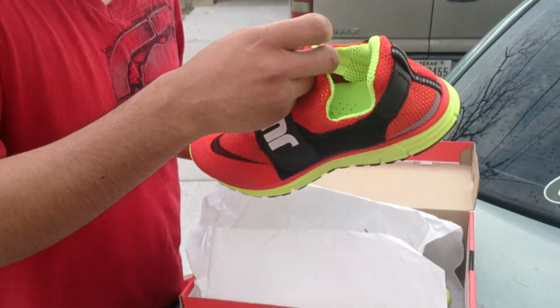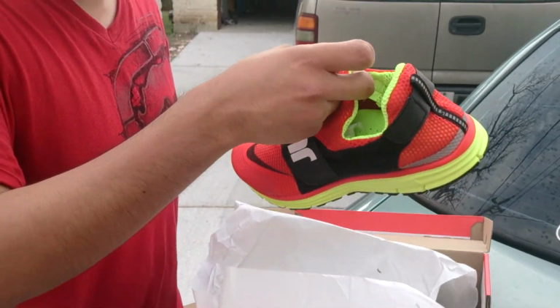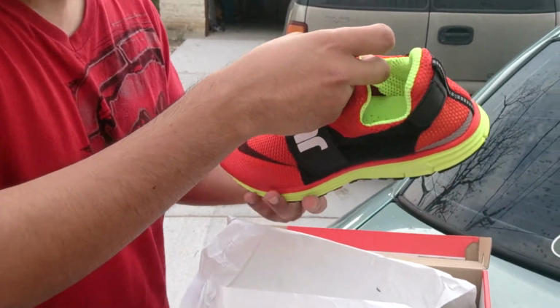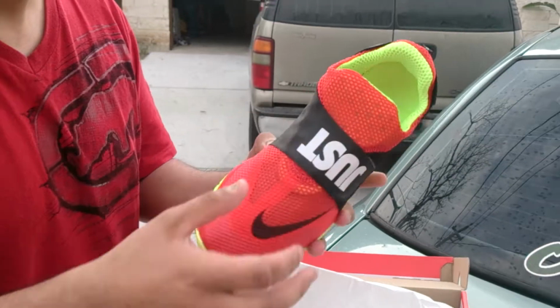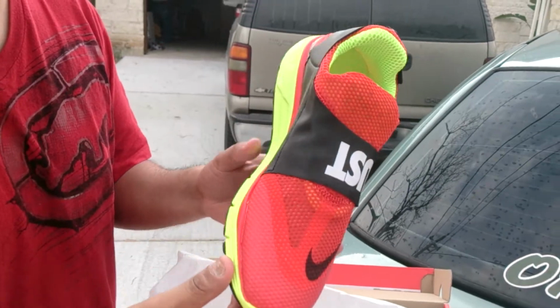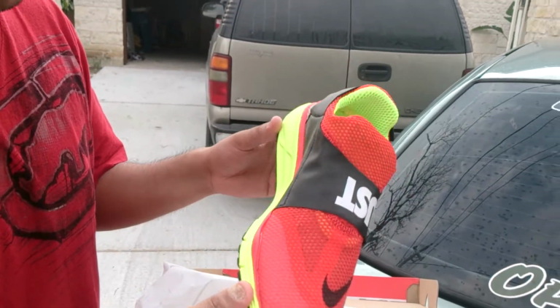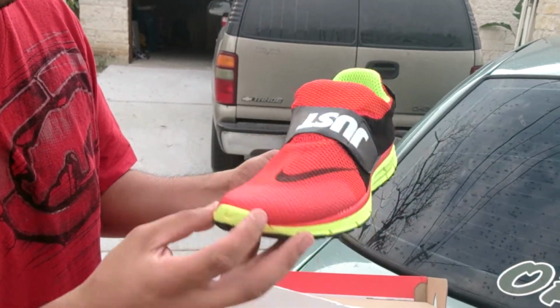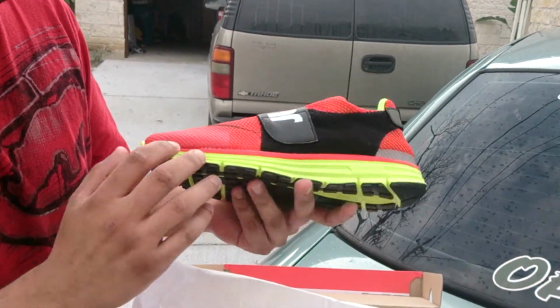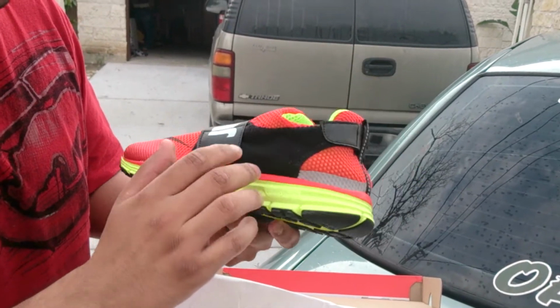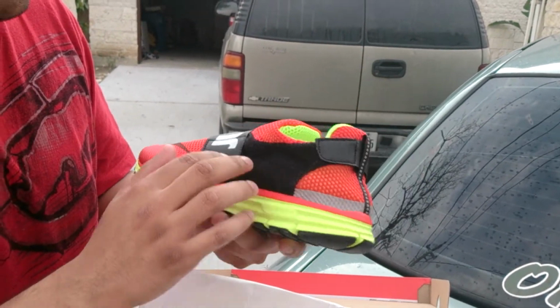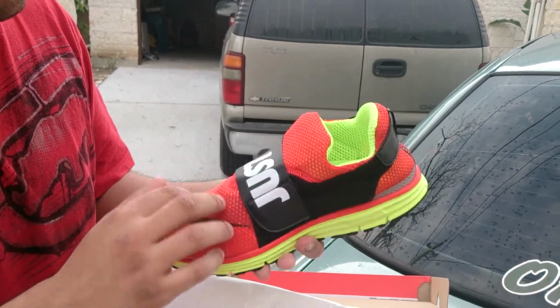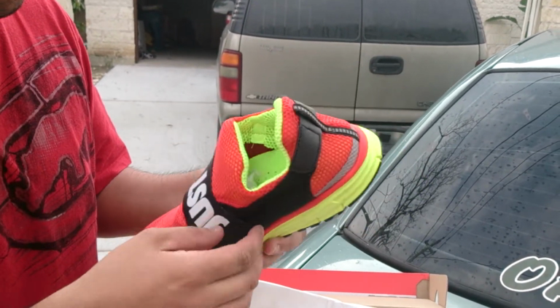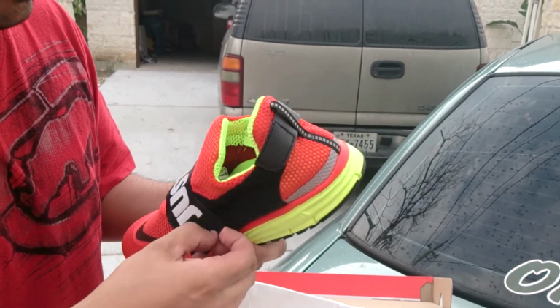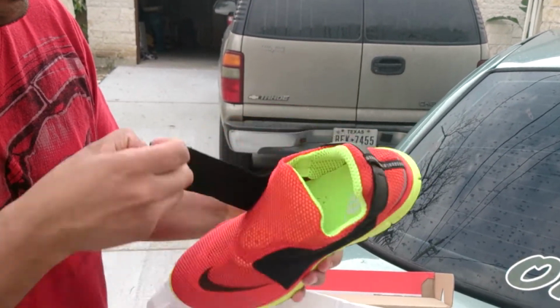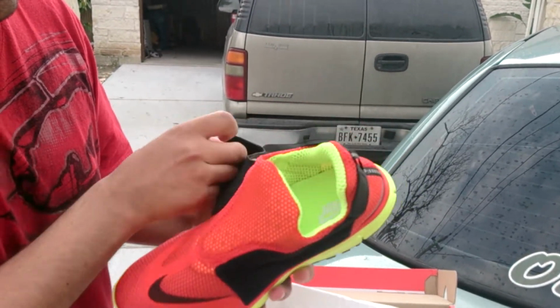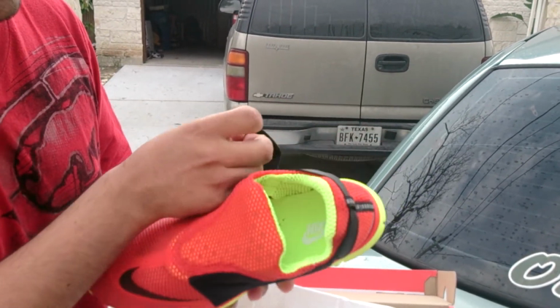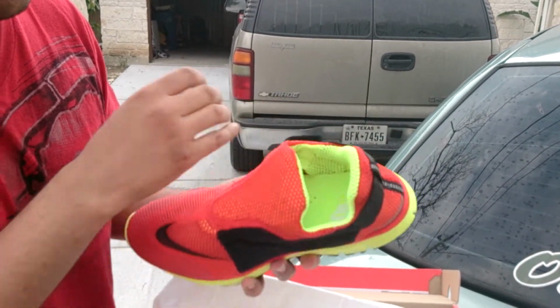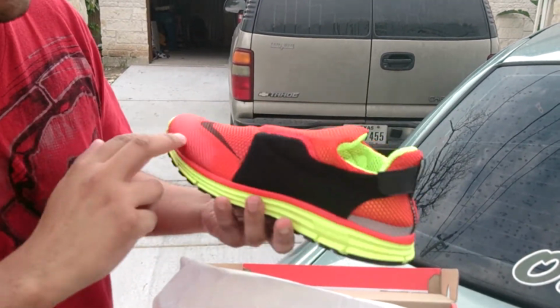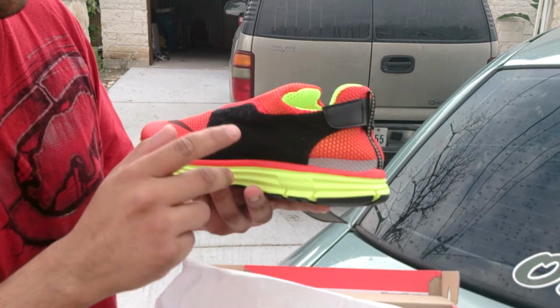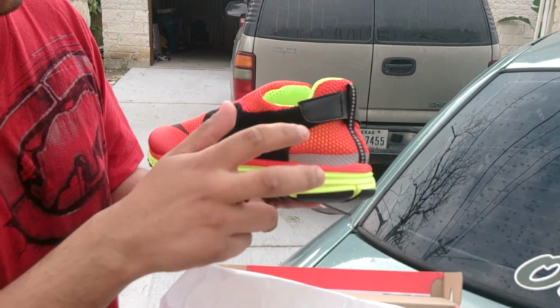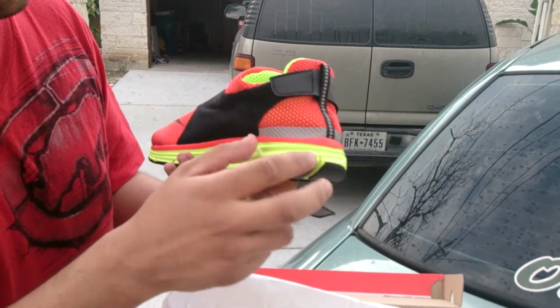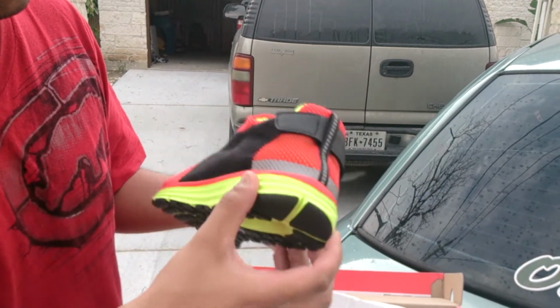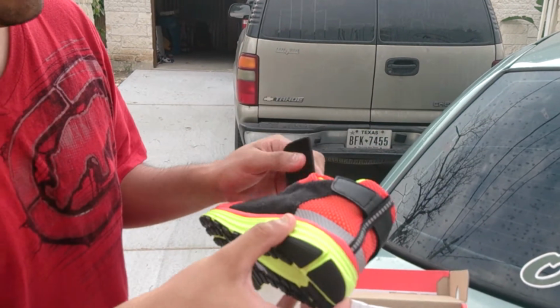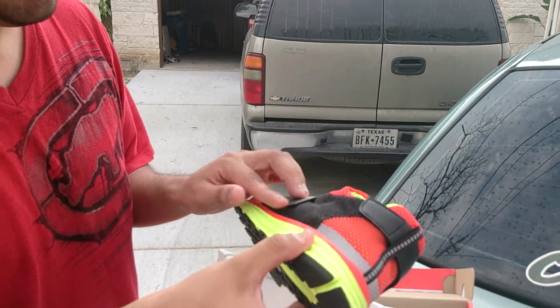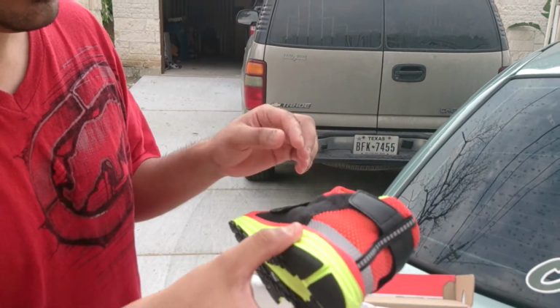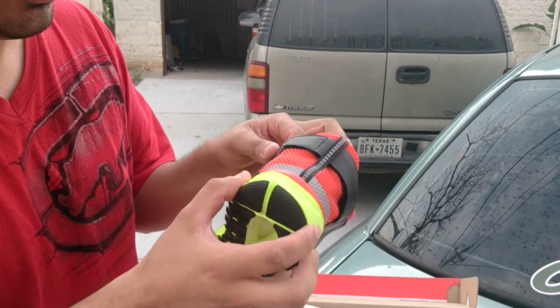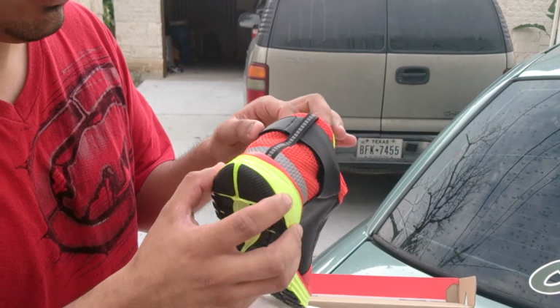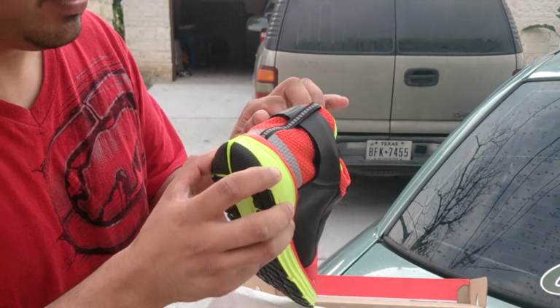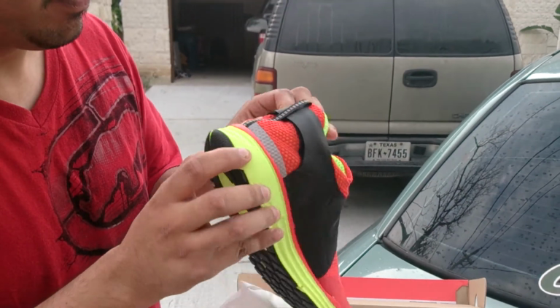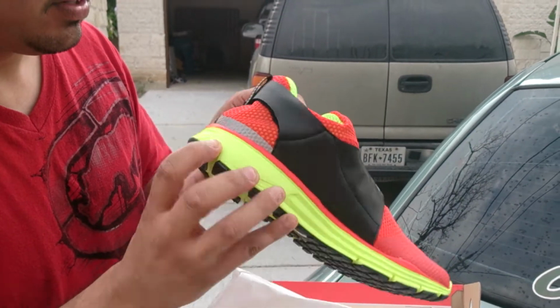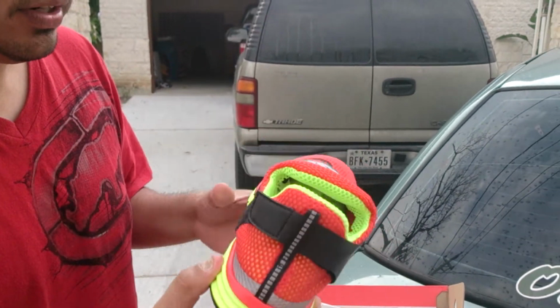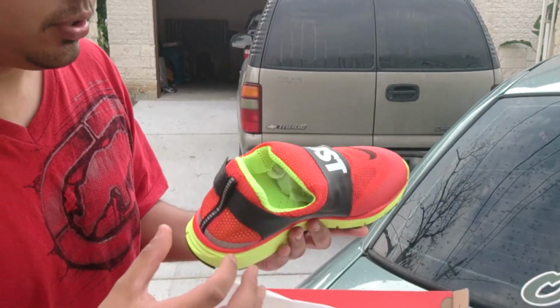There you go. Picked them up in like a Volt Red colorway. I've never seen these two colors together at the store — maybe I'm just not looking hard enough. But it's a pretty cool shoe.